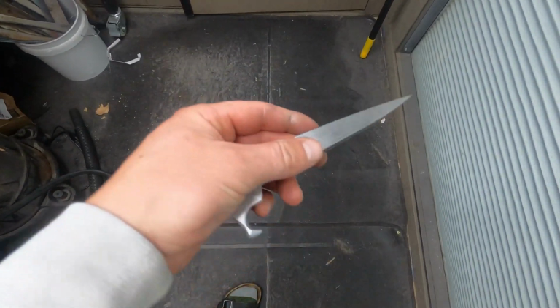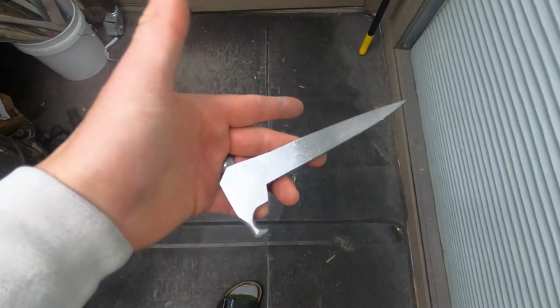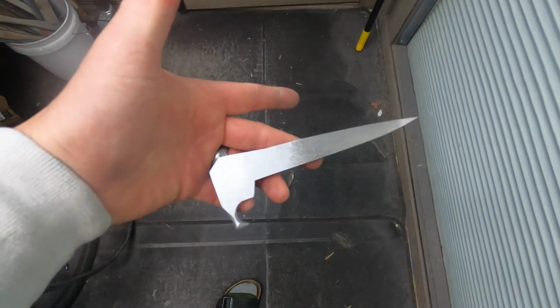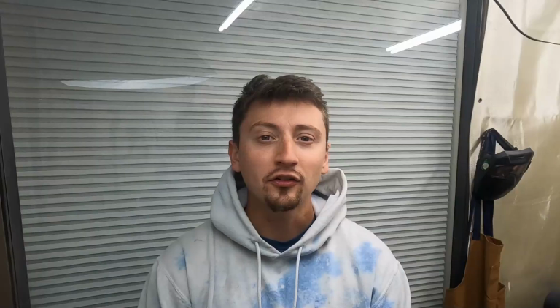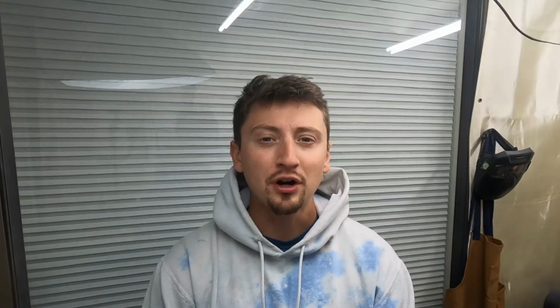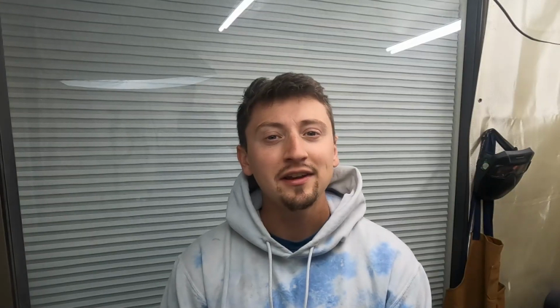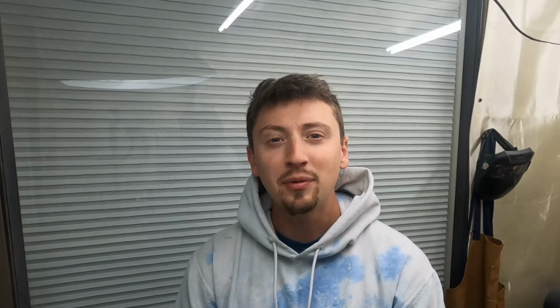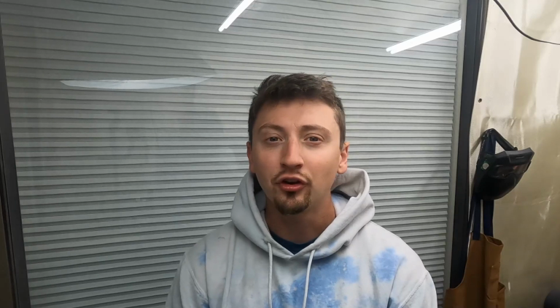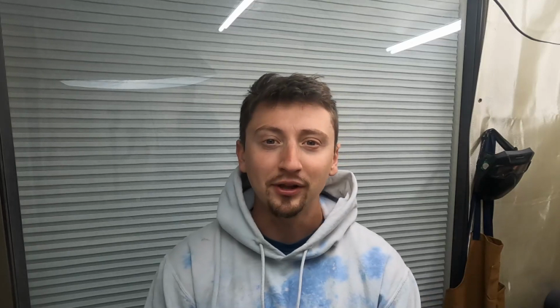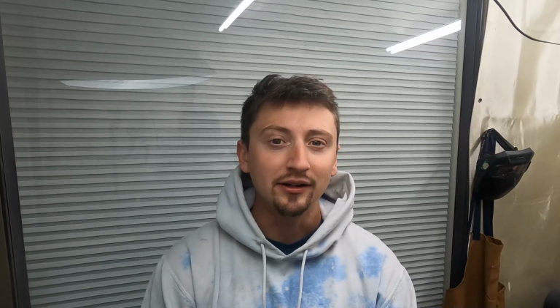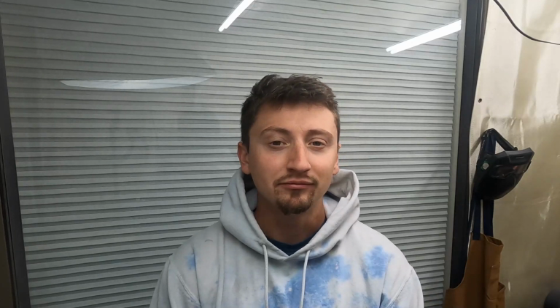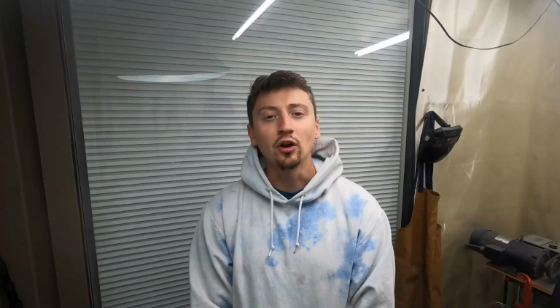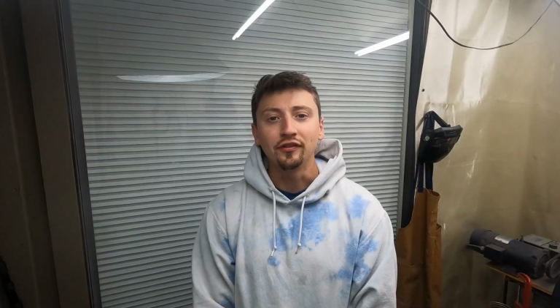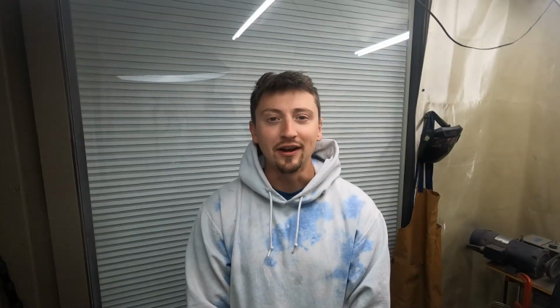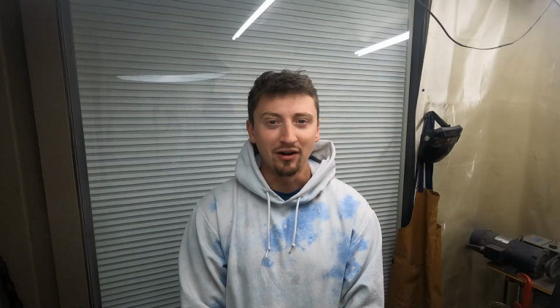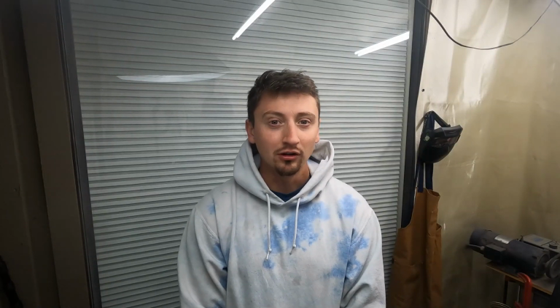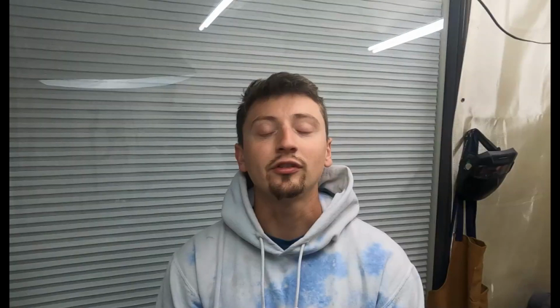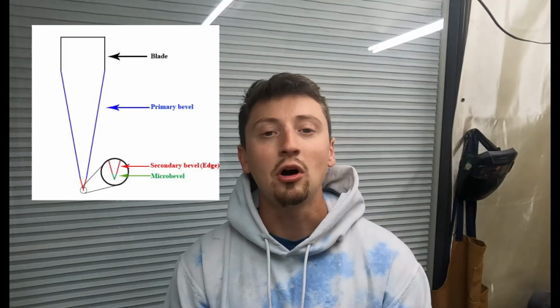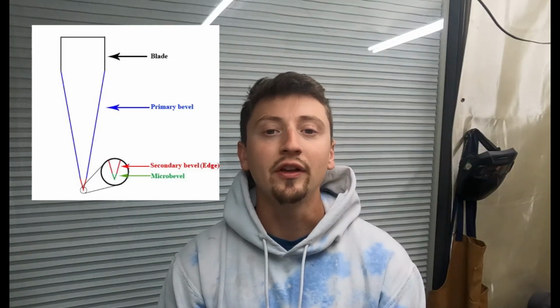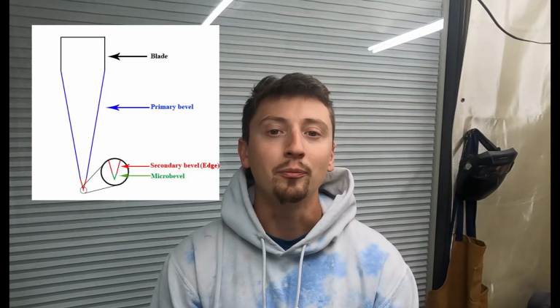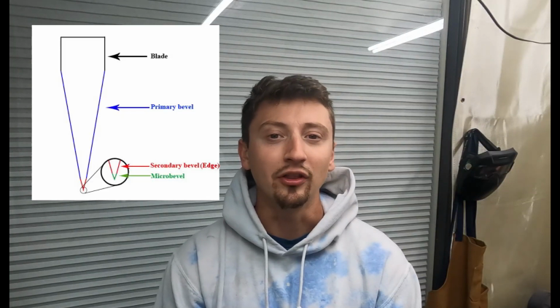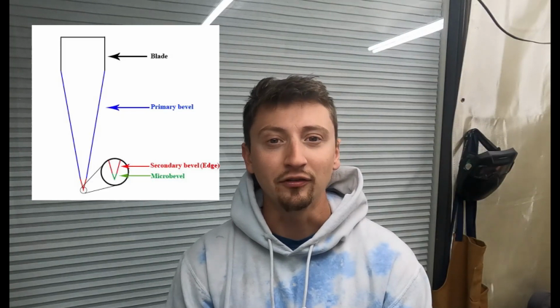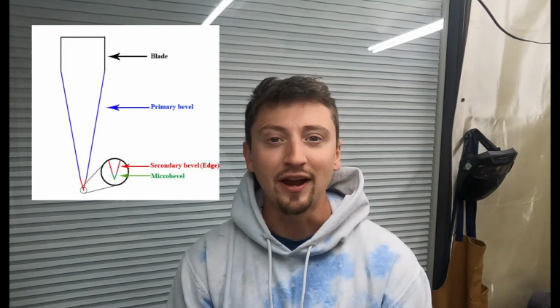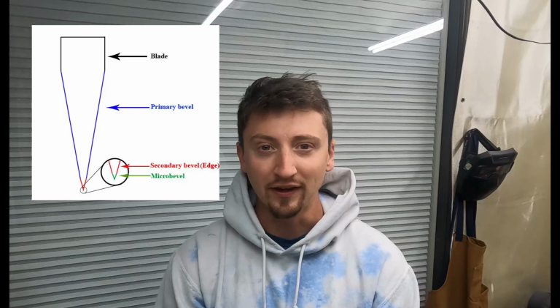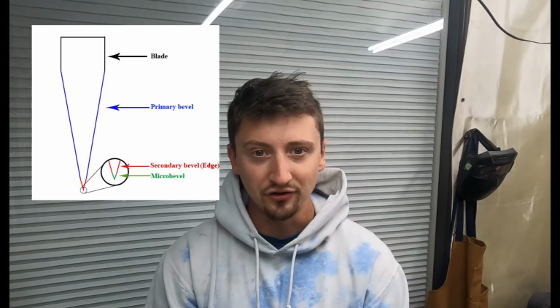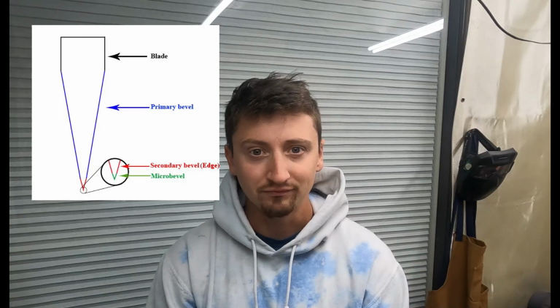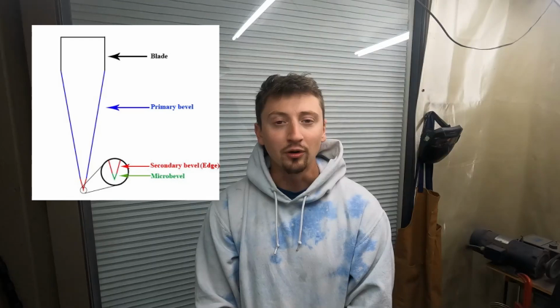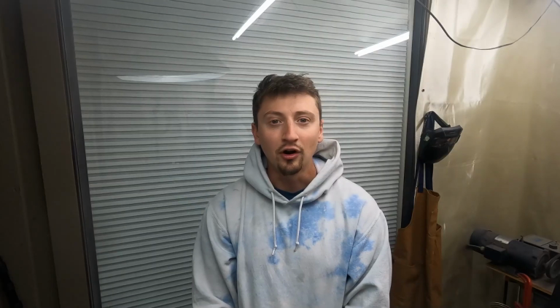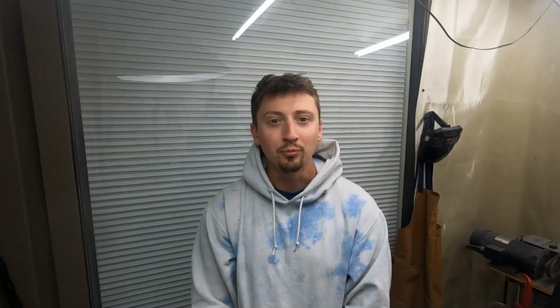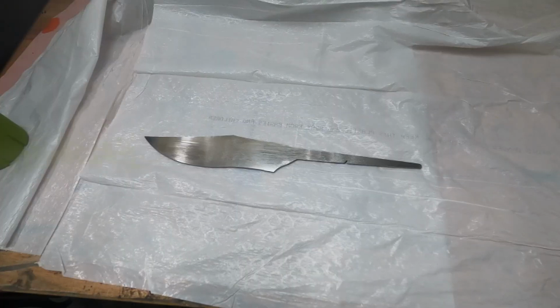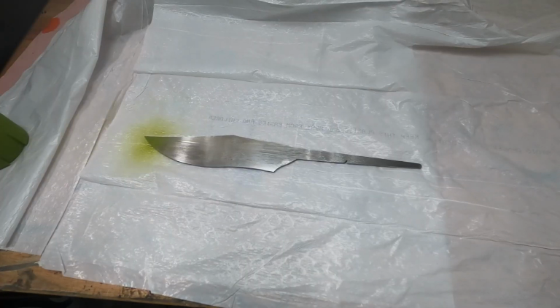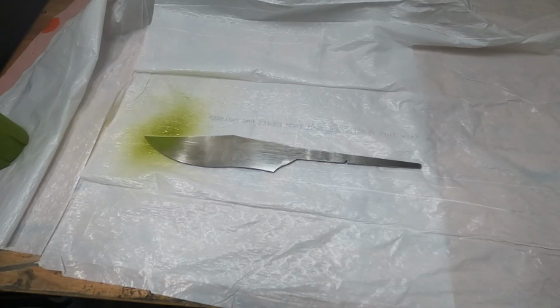Now the guard's all done. We're going to start grinding in the bevels on the blade. We'll start with the secondary bevel, which is the small narrow bevel that gives the knife its edge, and then move on to the primary bevel.